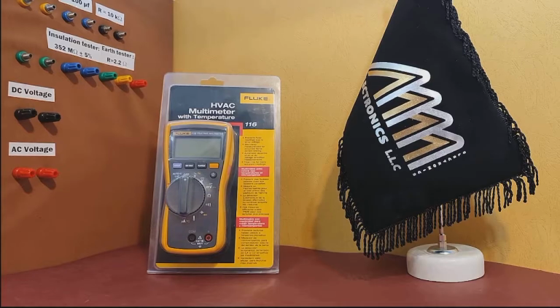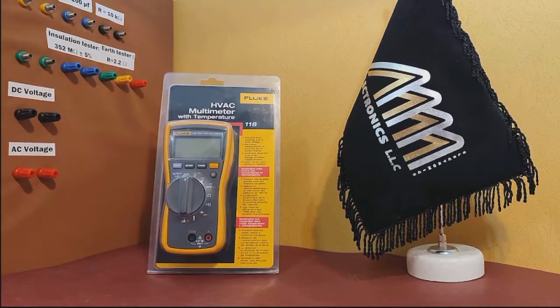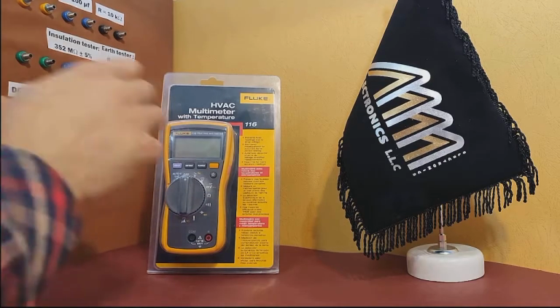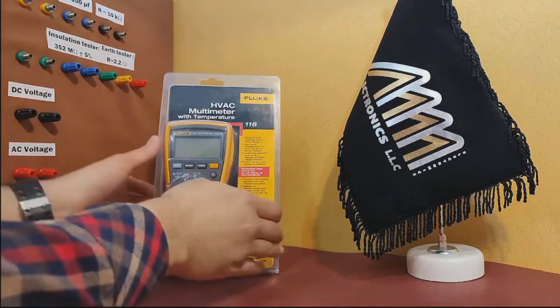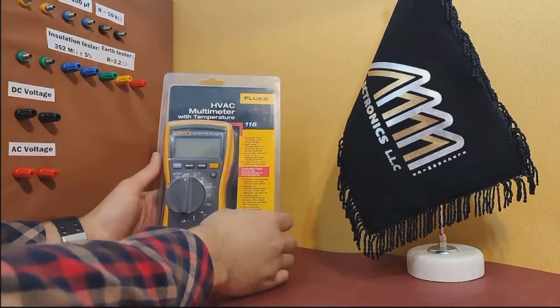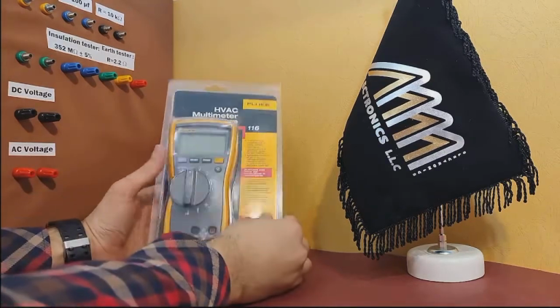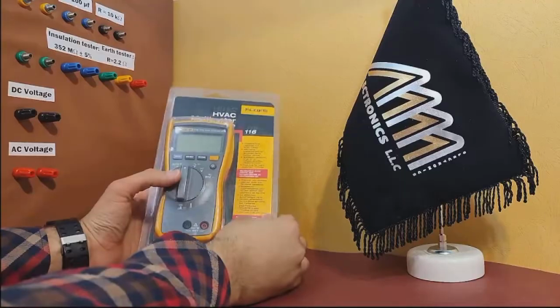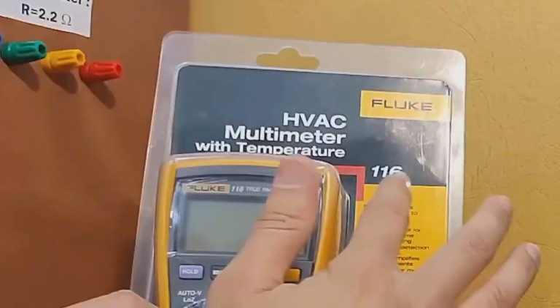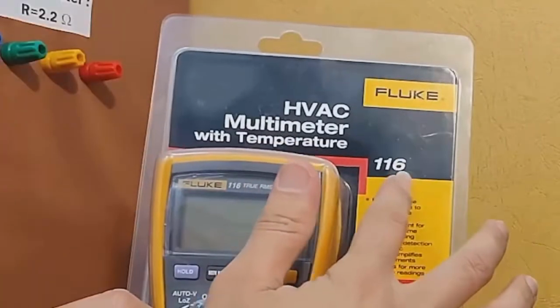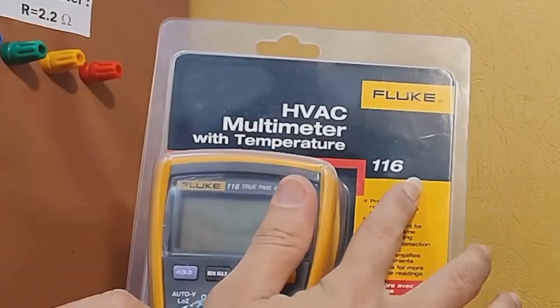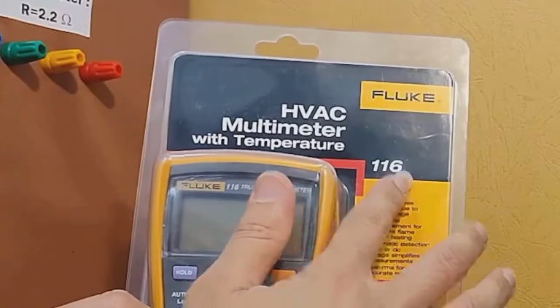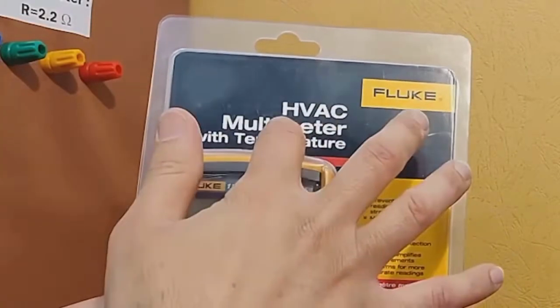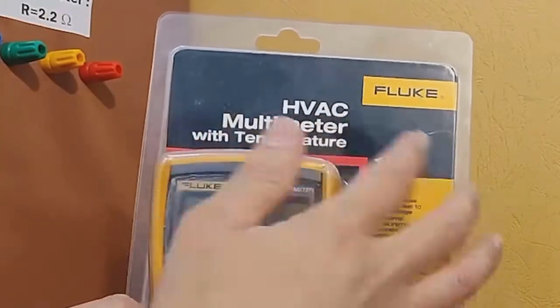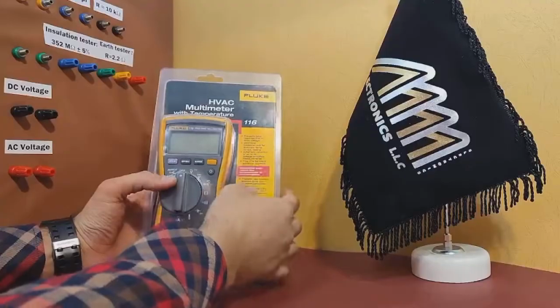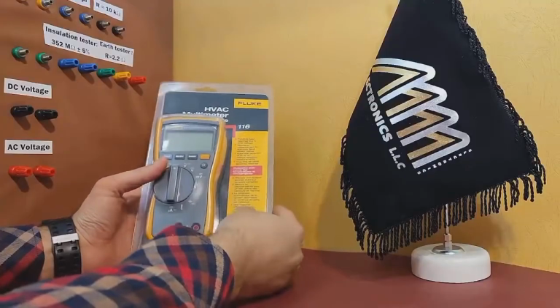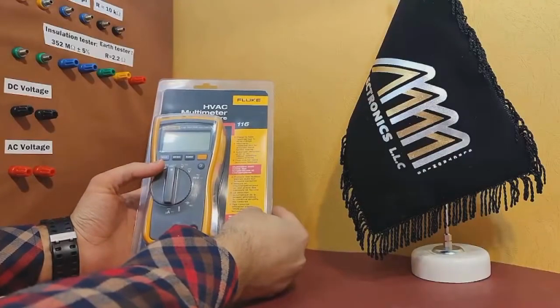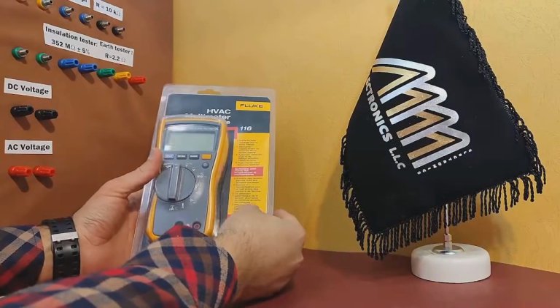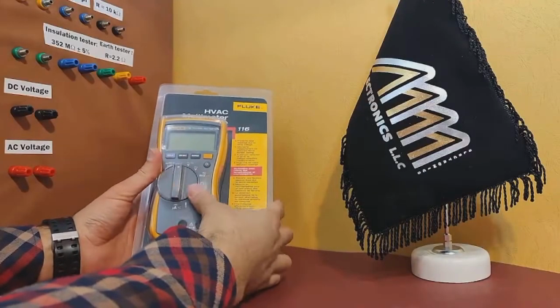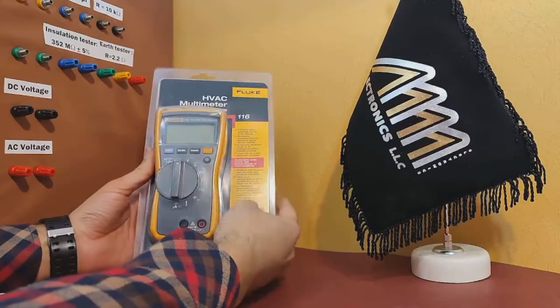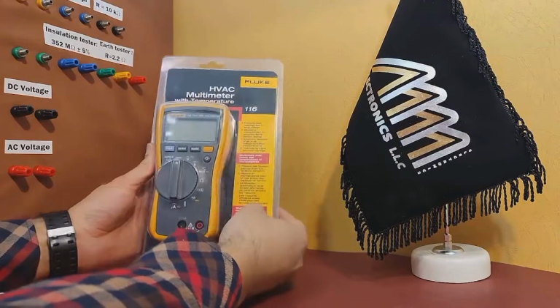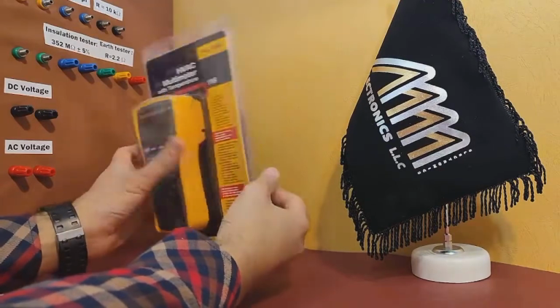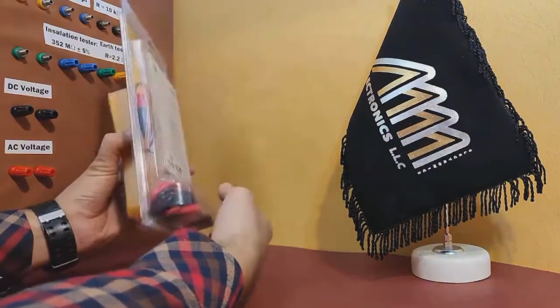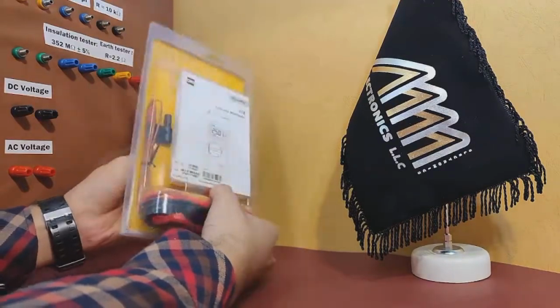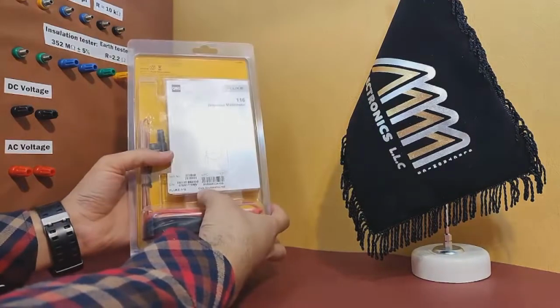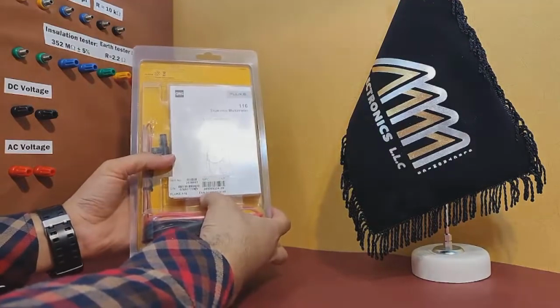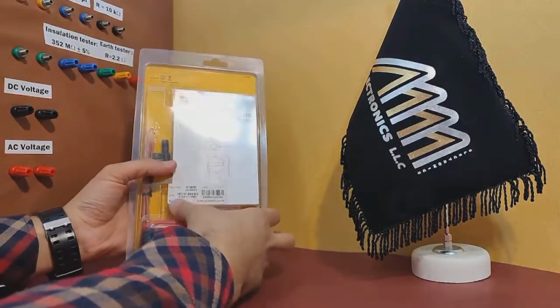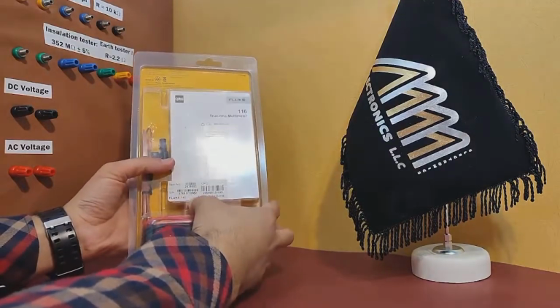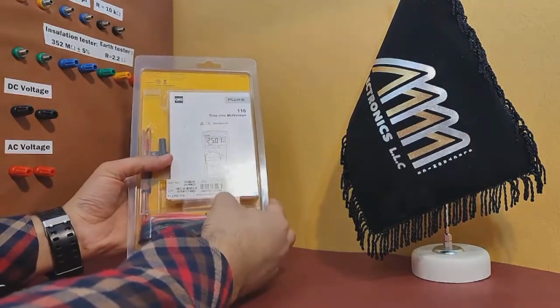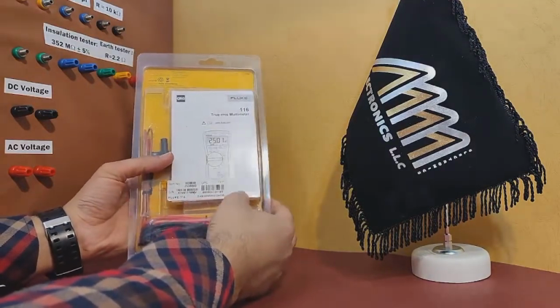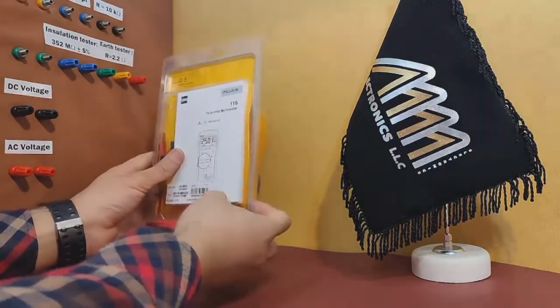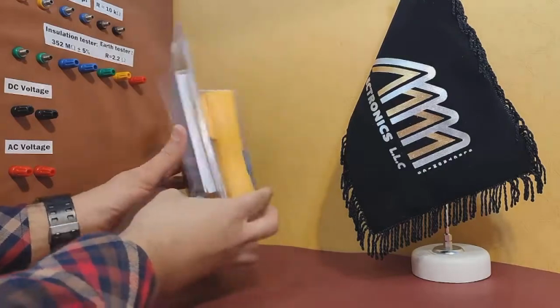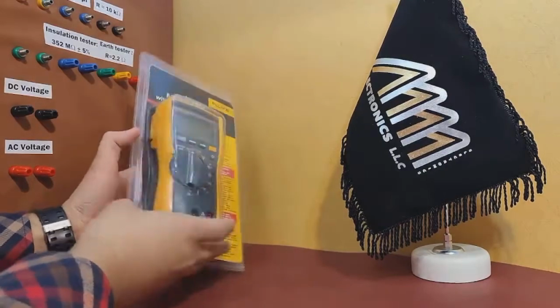Hello everyone! Today, I'm excited to unbox the Fluke 116 HVA Multimeter with Temperature Probes. This is a high-quality device that is made in the USA, and I'm looking forward to showing you what's inside.